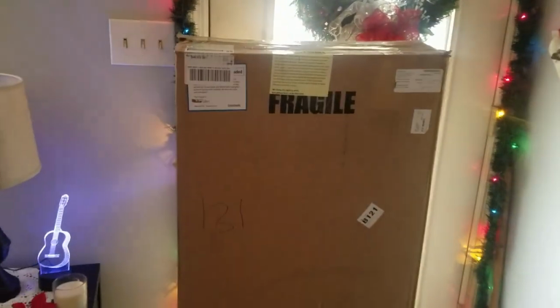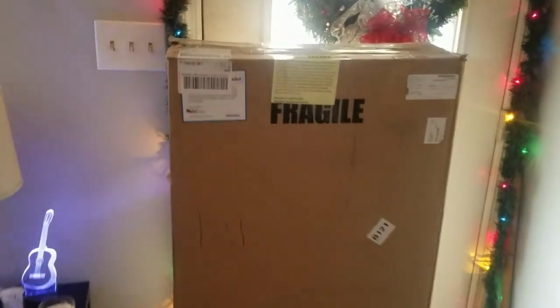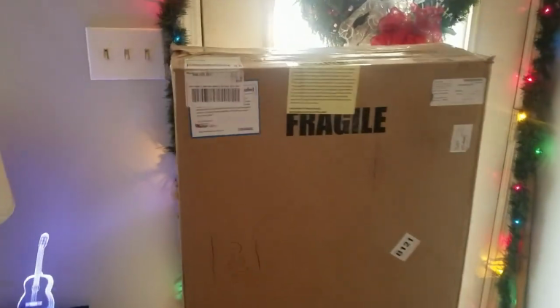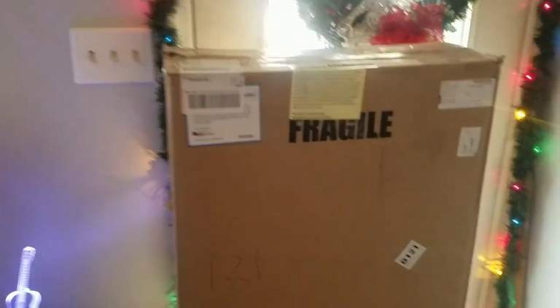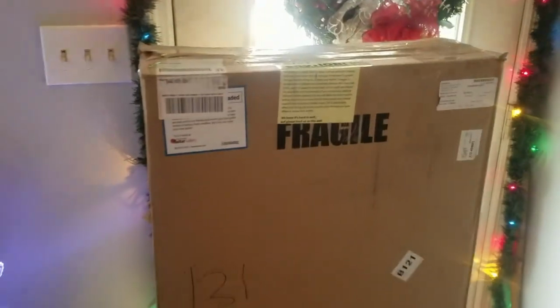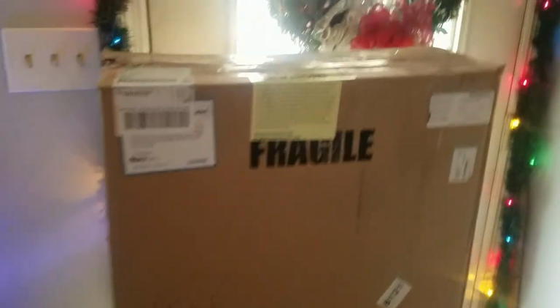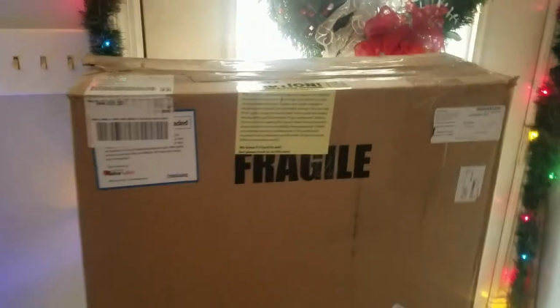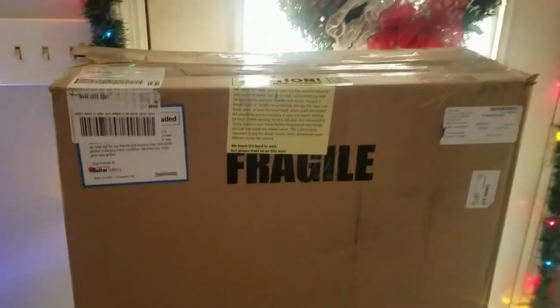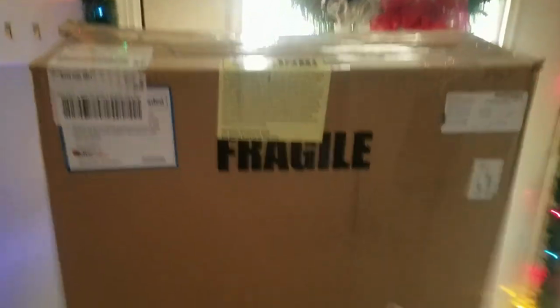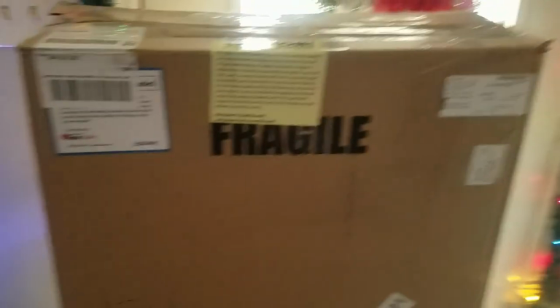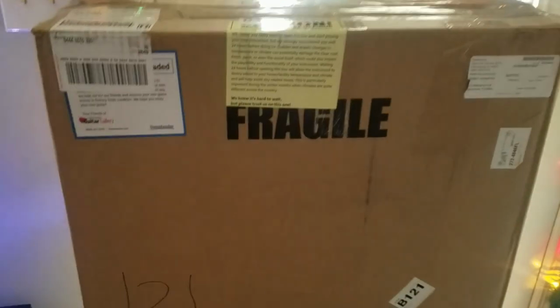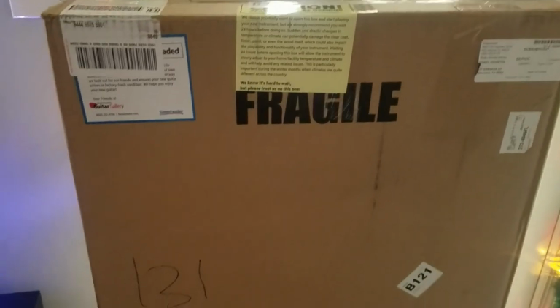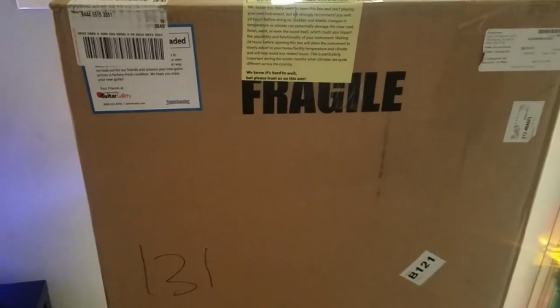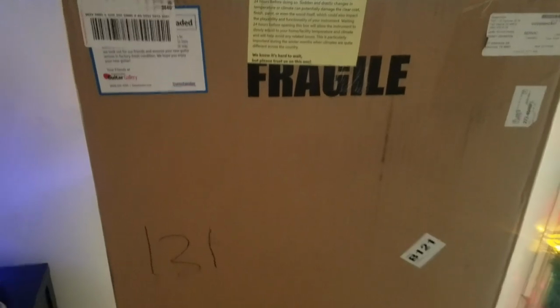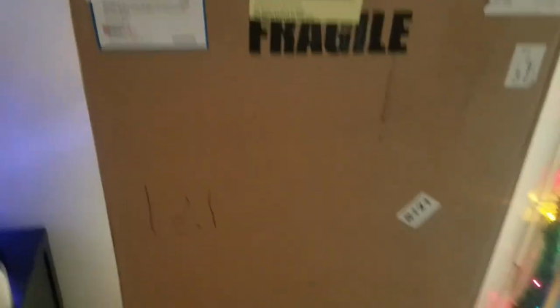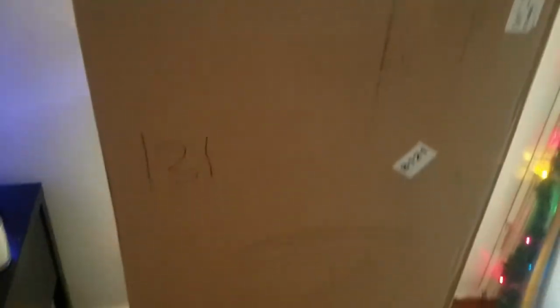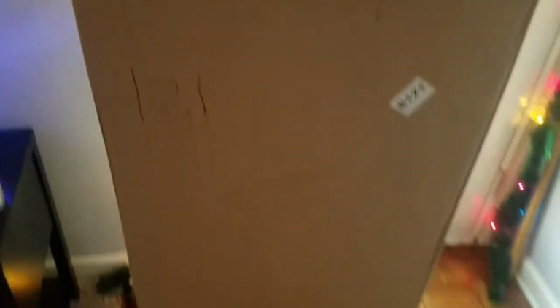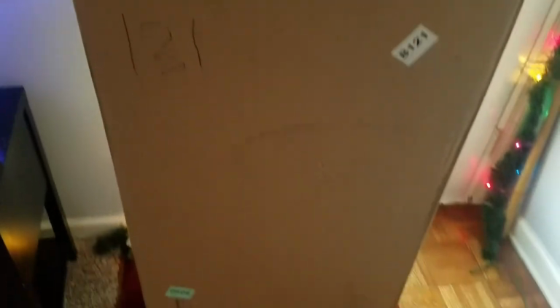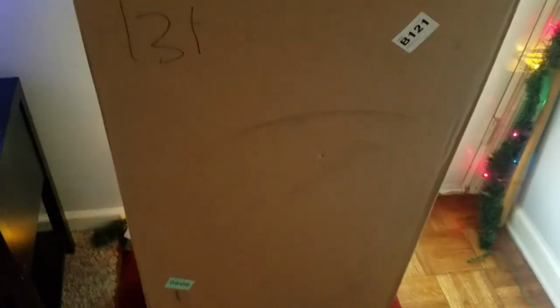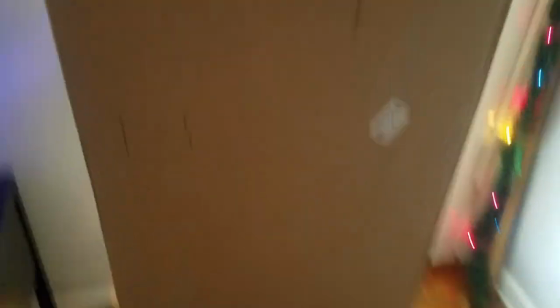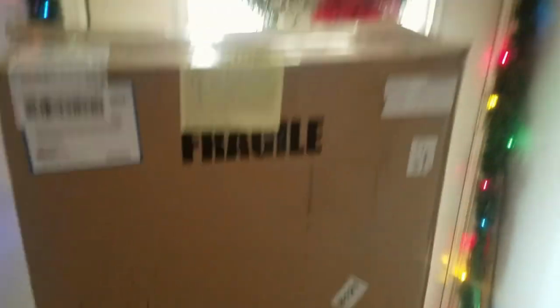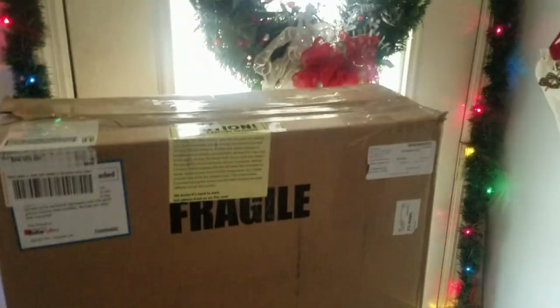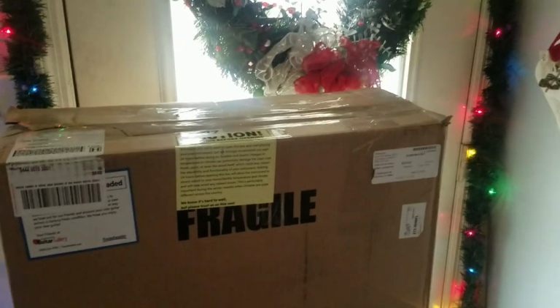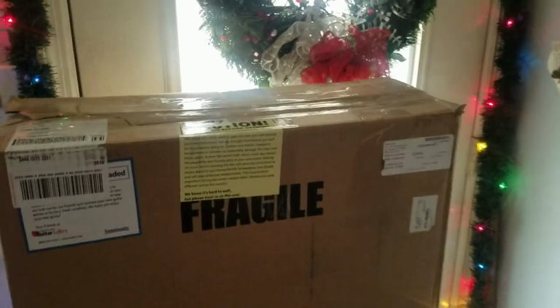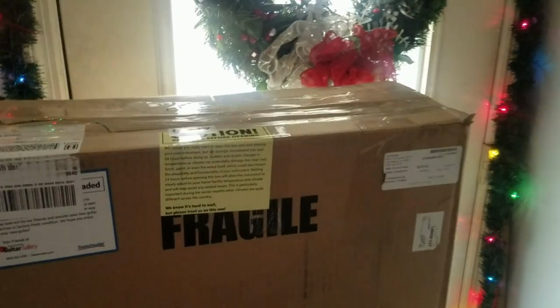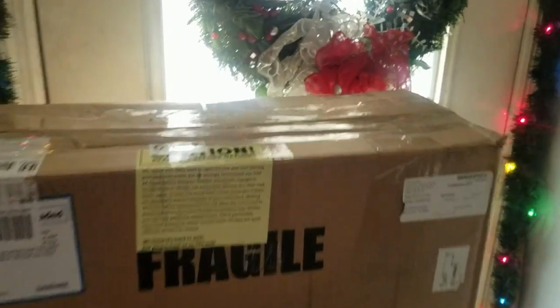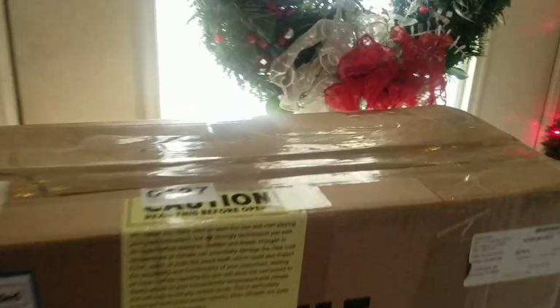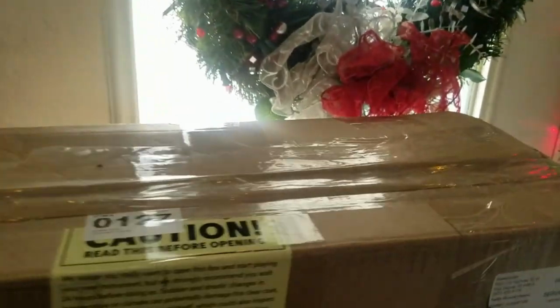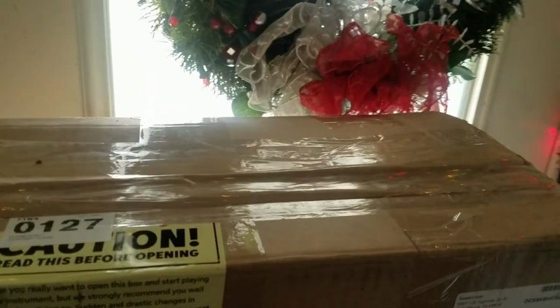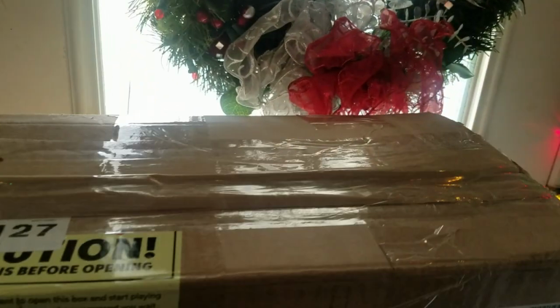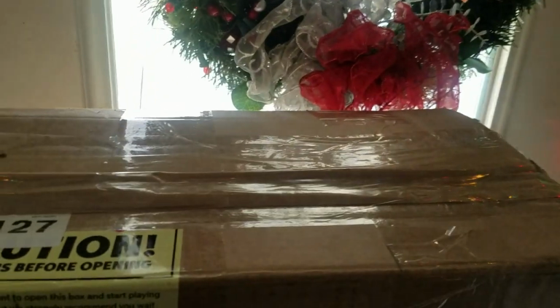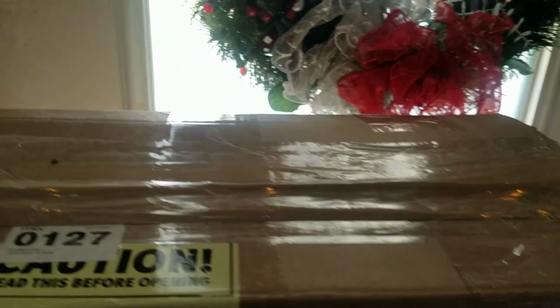All right ladies and gentlemen, I think I might know what this is. Here we go. We're gonna go ahead and start with the unboxing.